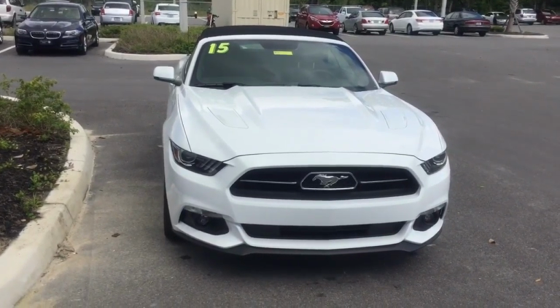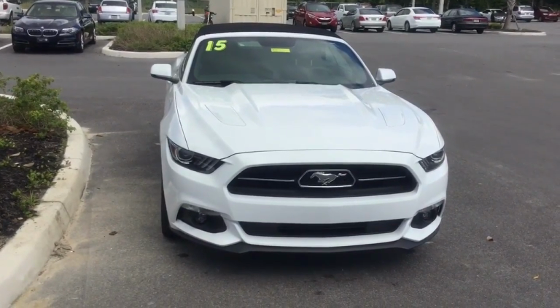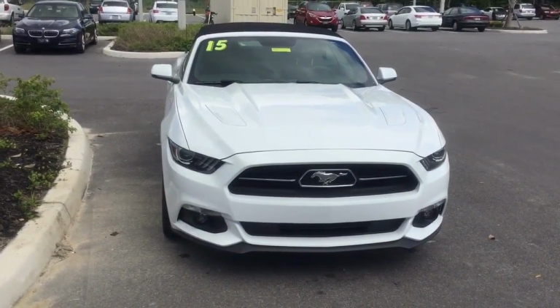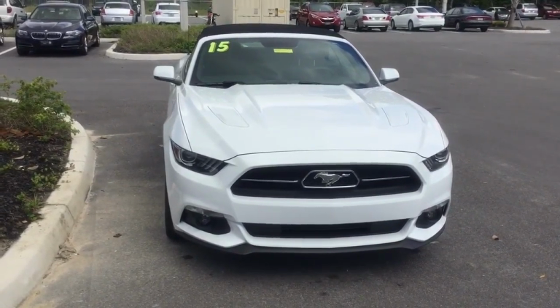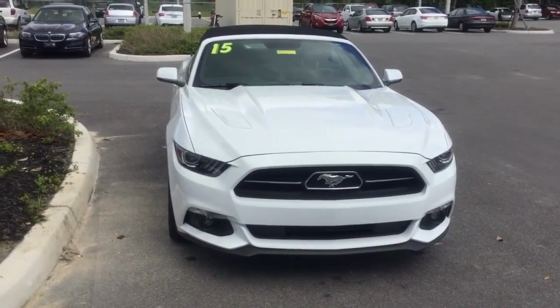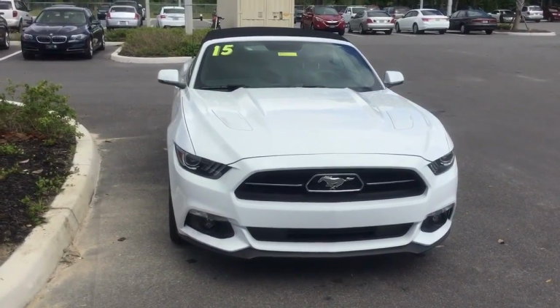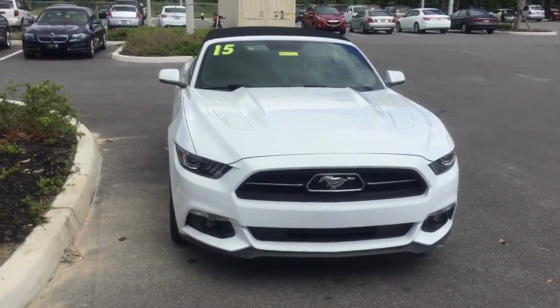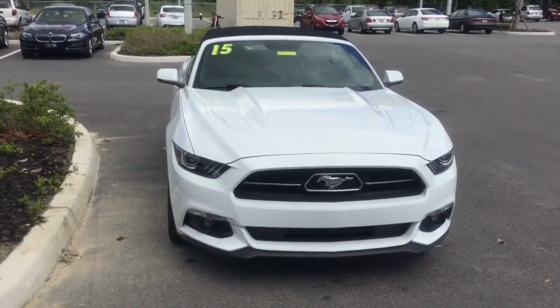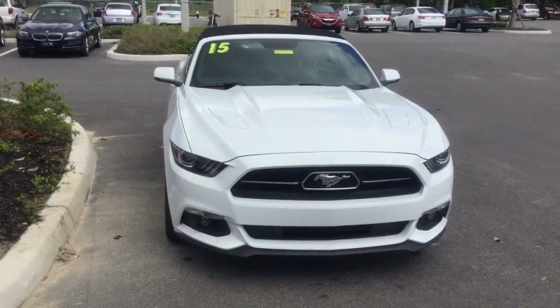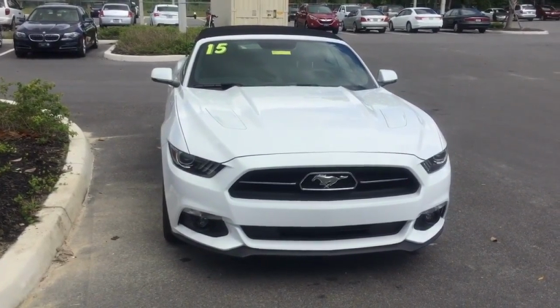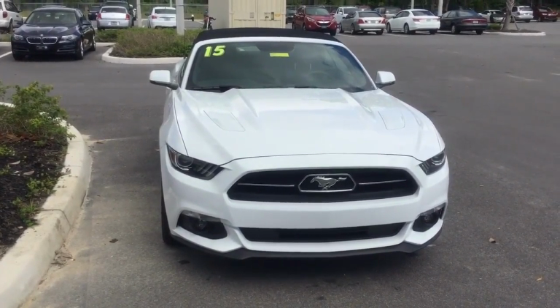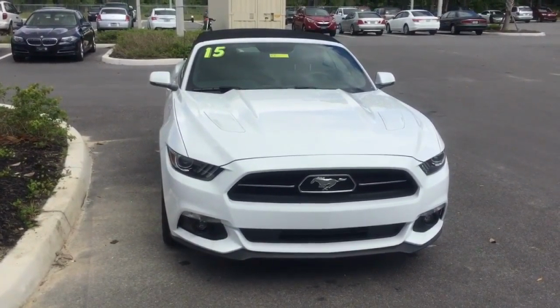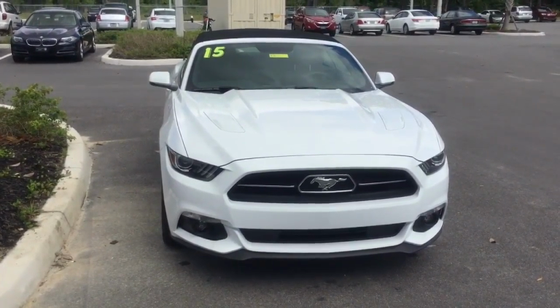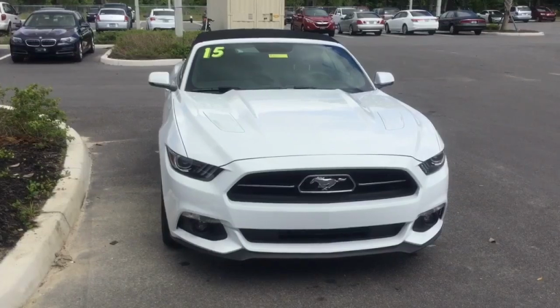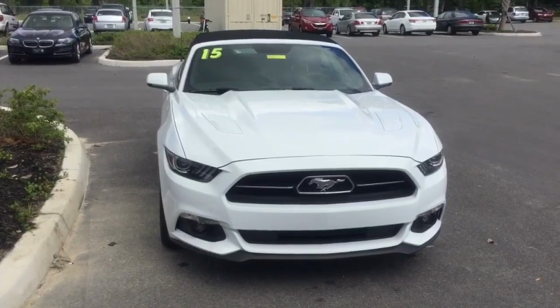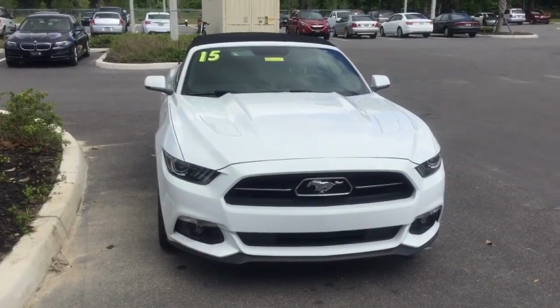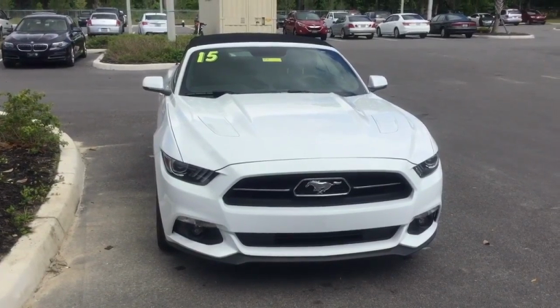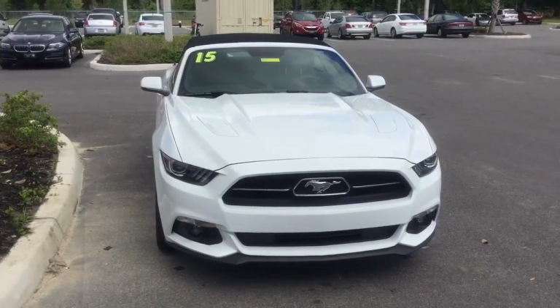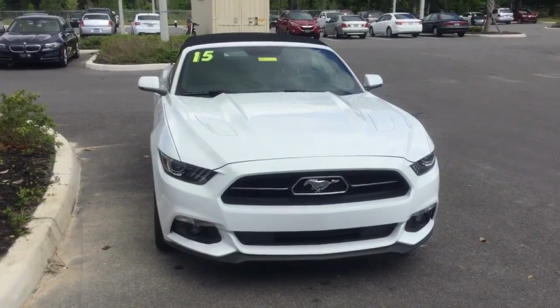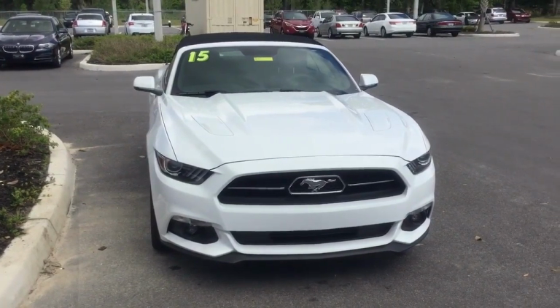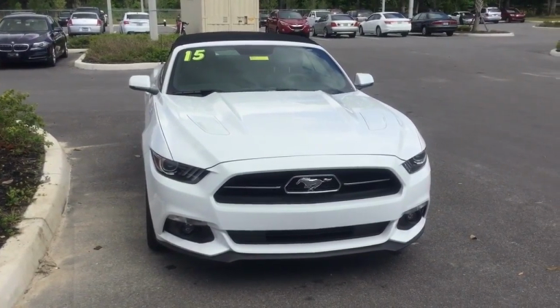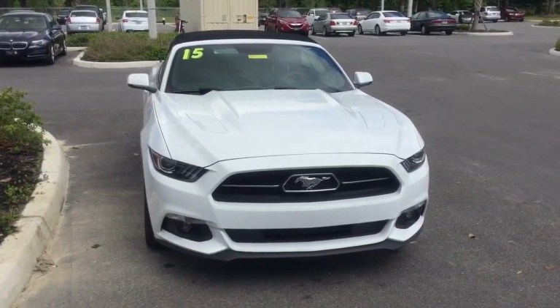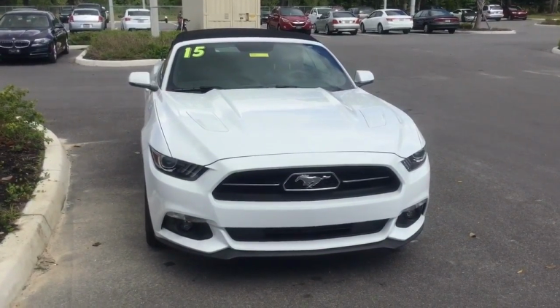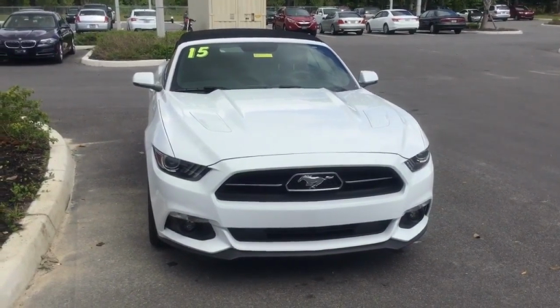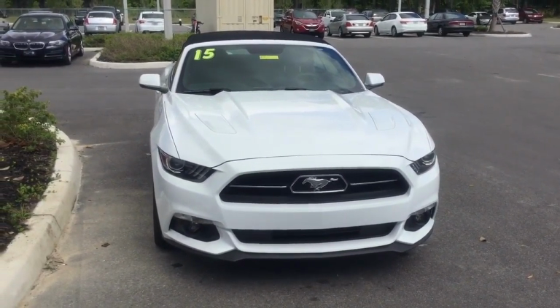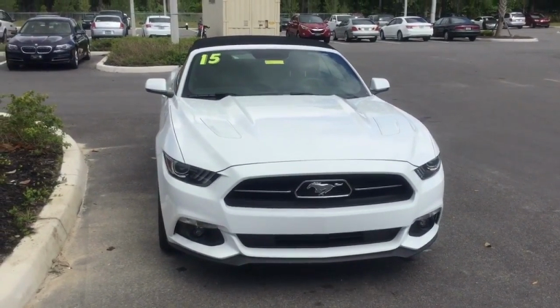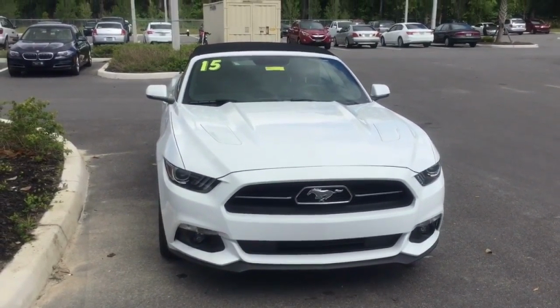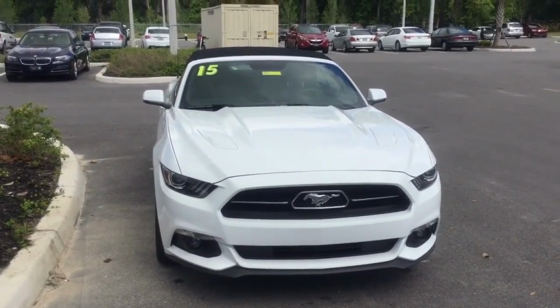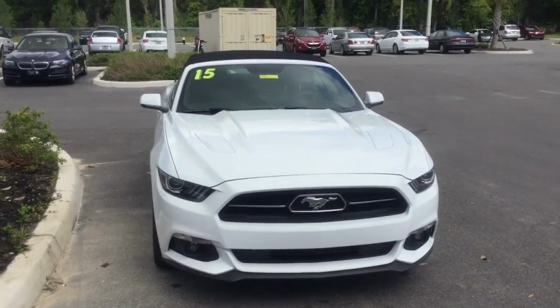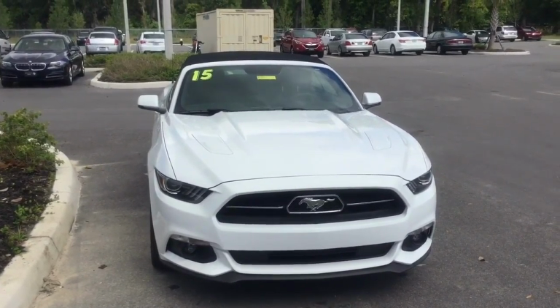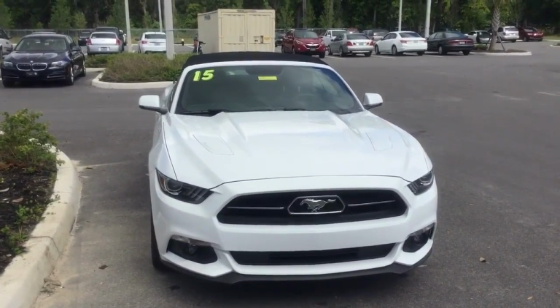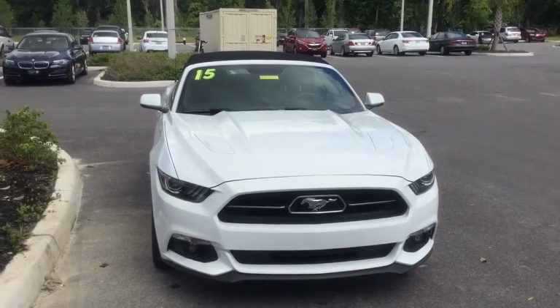Good afternoon Lou, this is Wheatley with BMW and Porsche of Ocala. I'm here today on behalf of Darnell to show you the beautiful 2015 Ford Mustang GT.